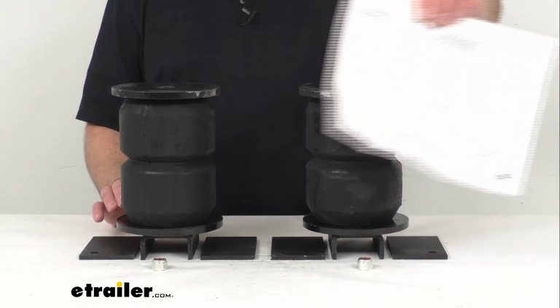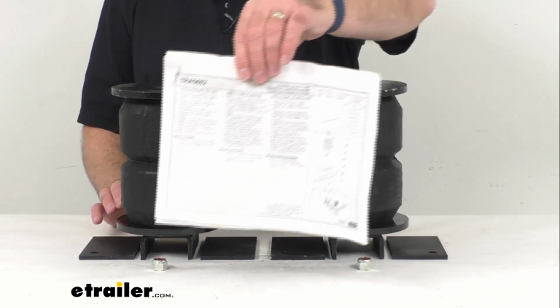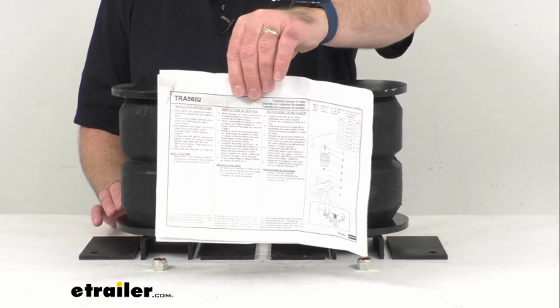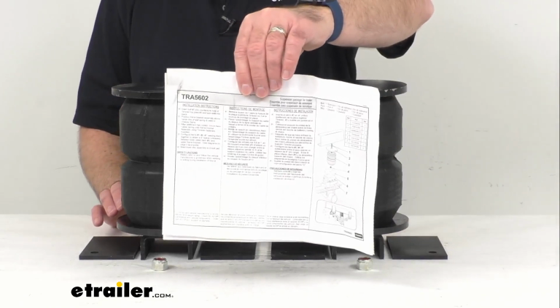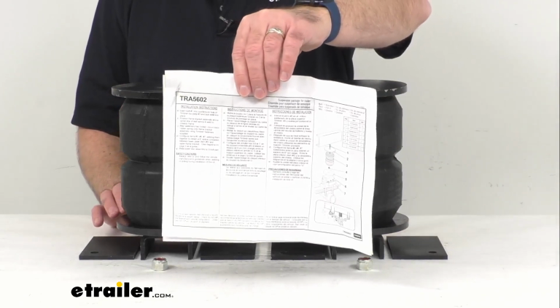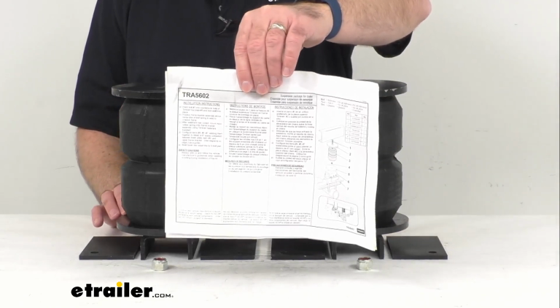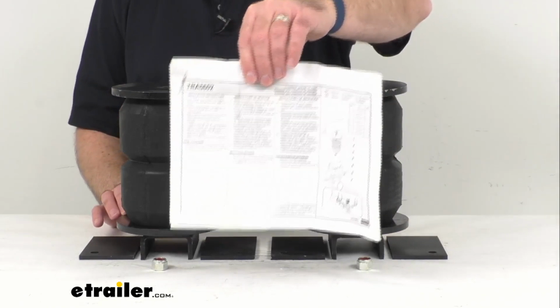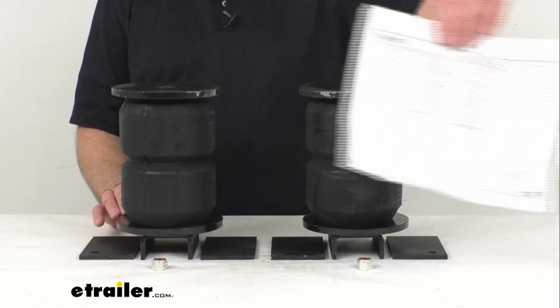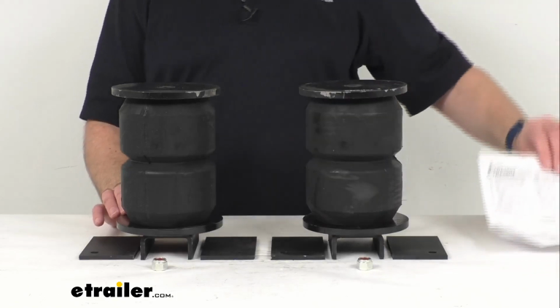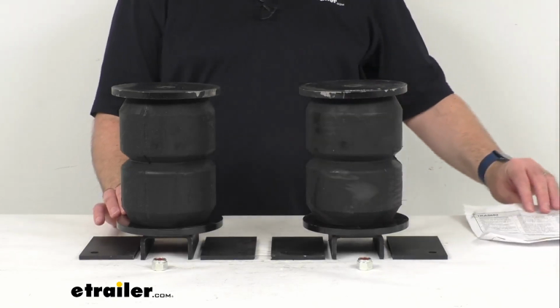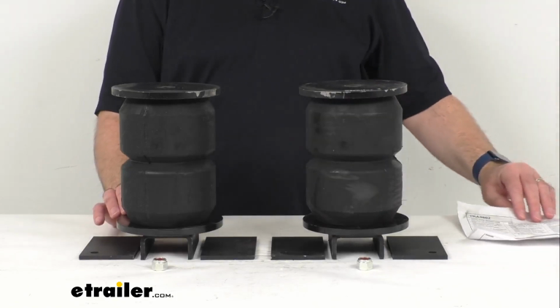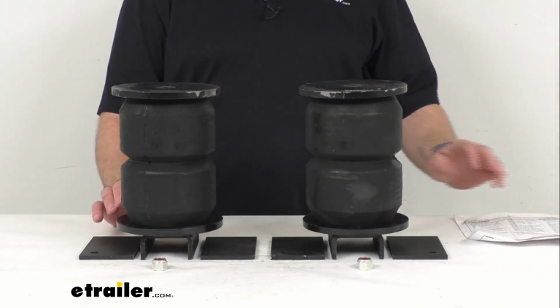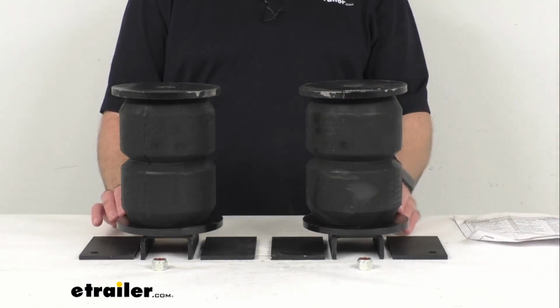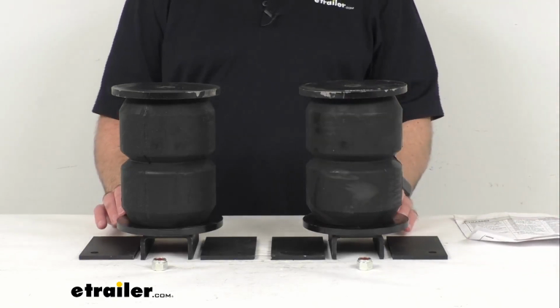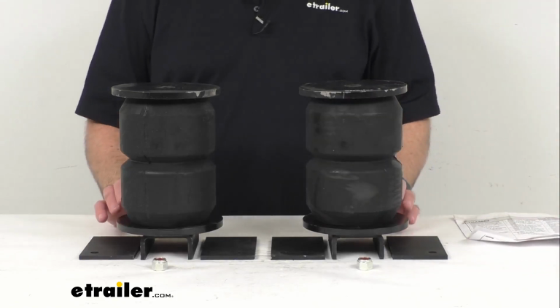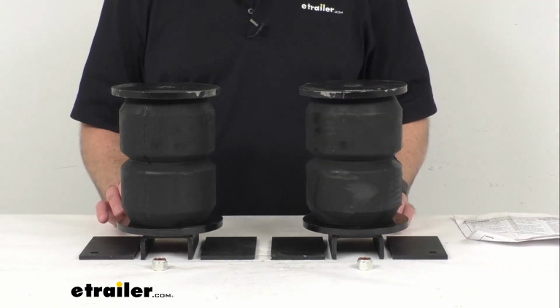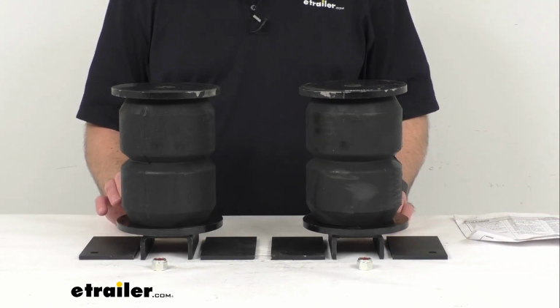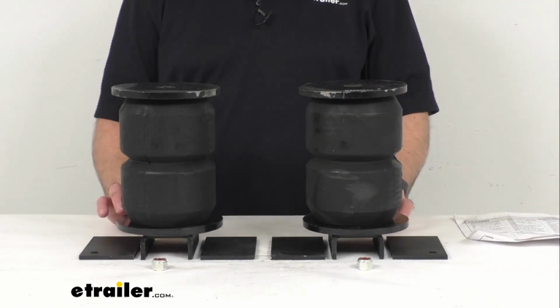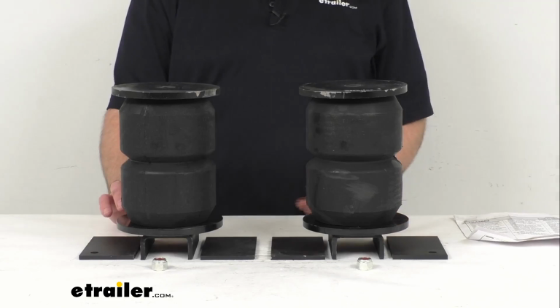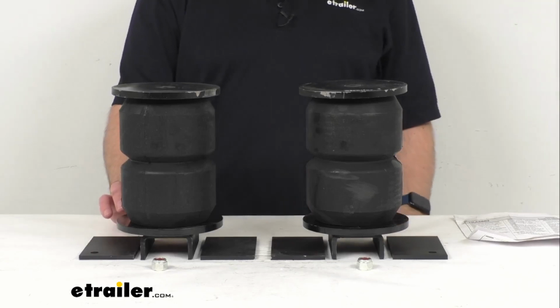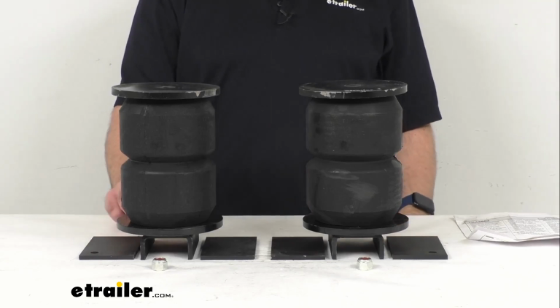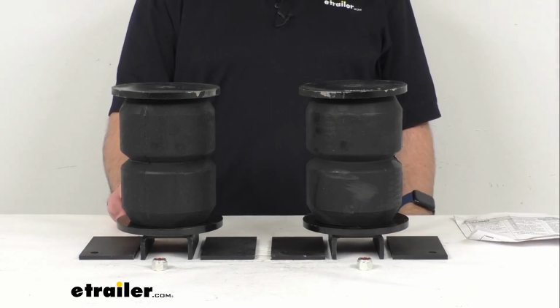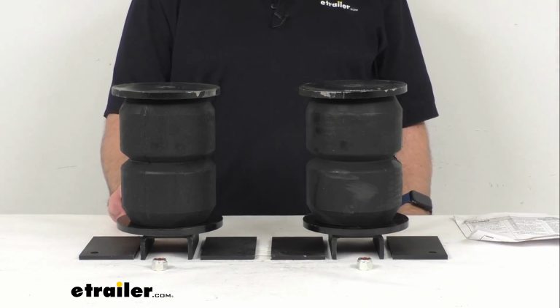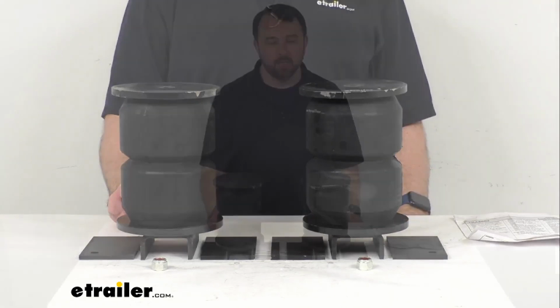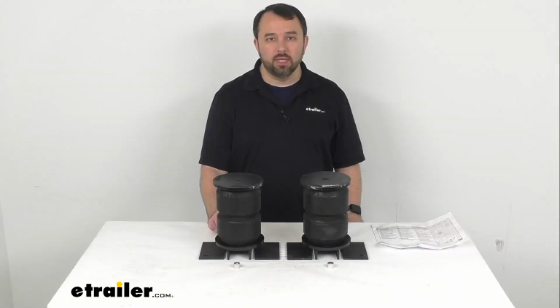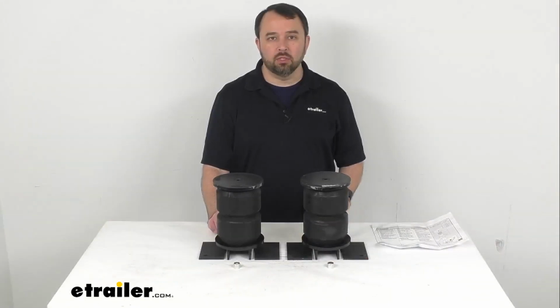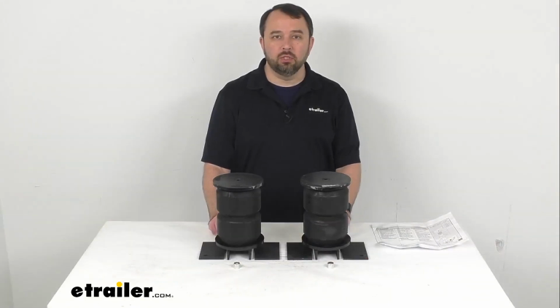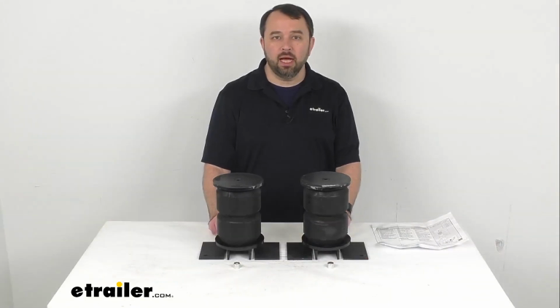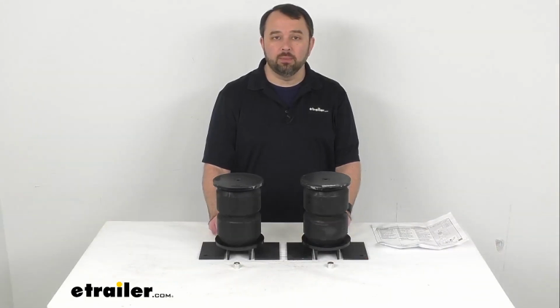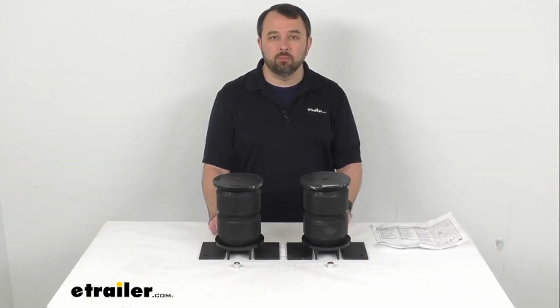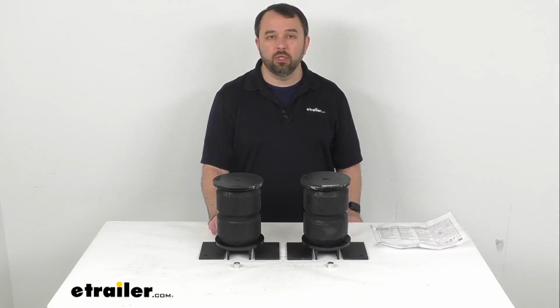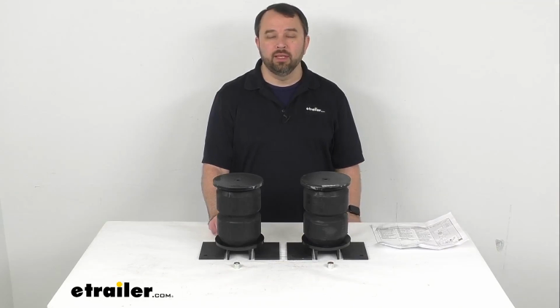Instructions are included to walk you through the installation process, and these do have a limited lifetime warranty from Timbron. Well, that's going to conclude our look today. I do hope that it was helpful for you.